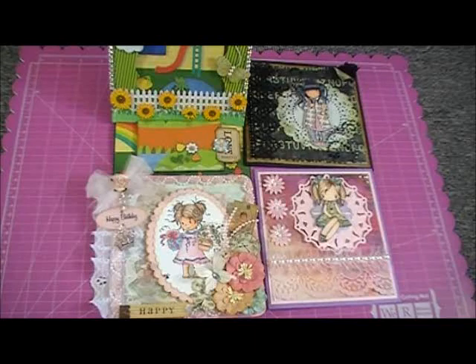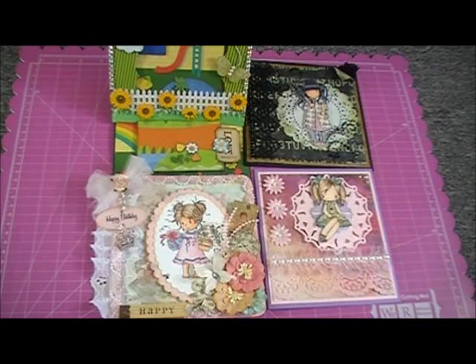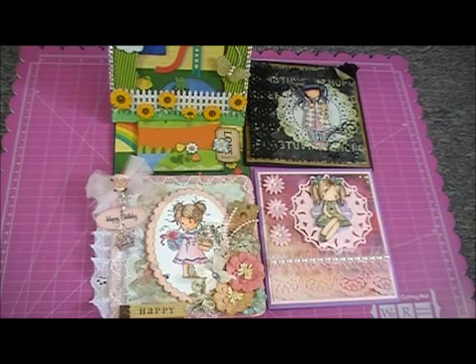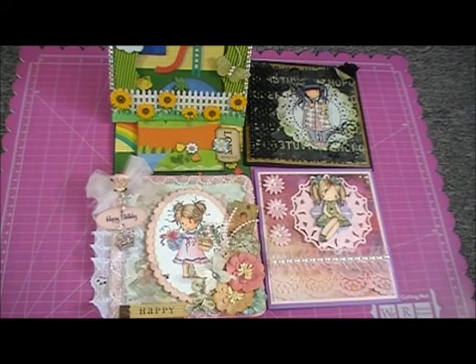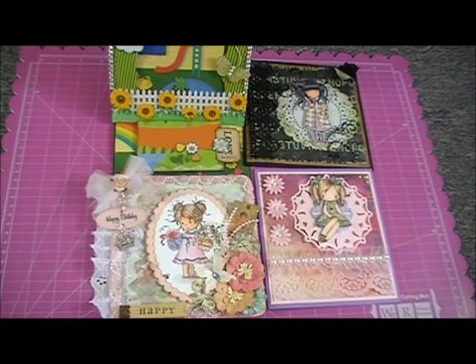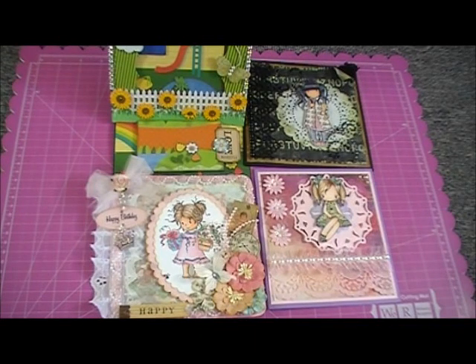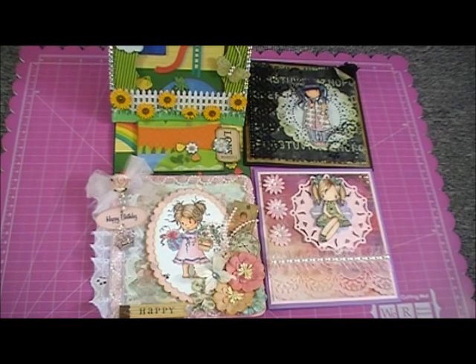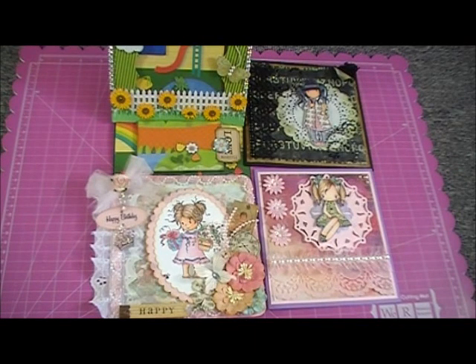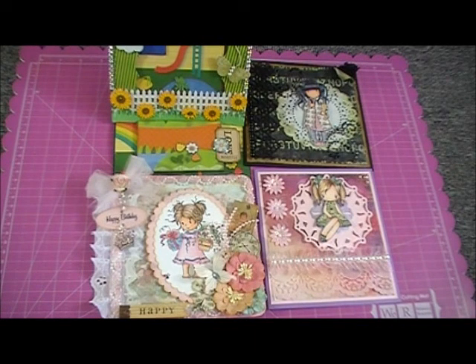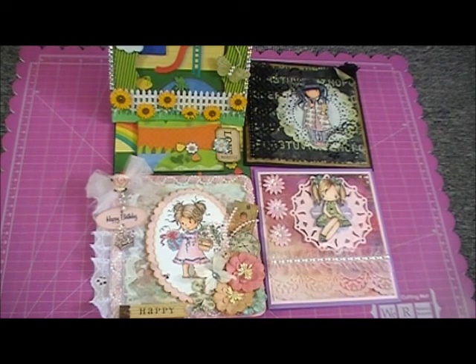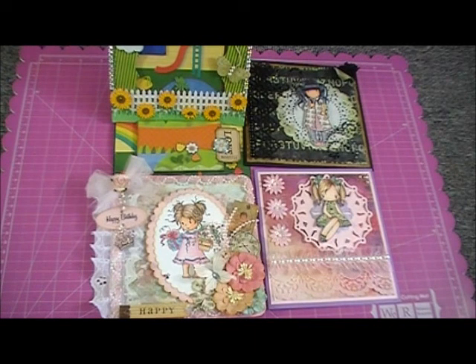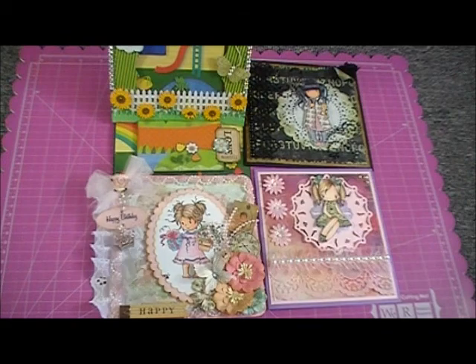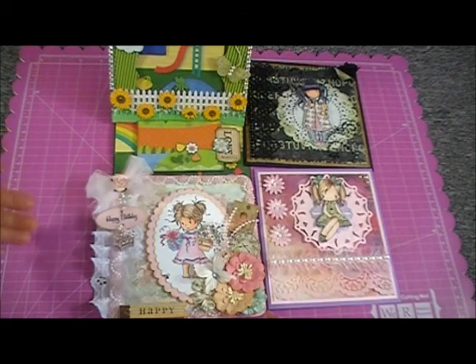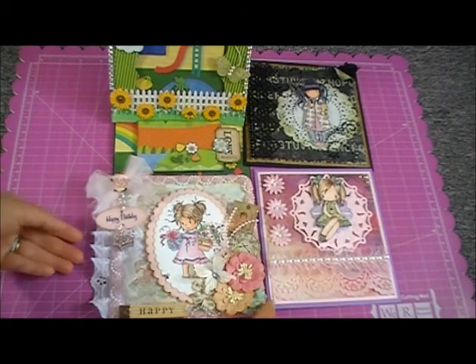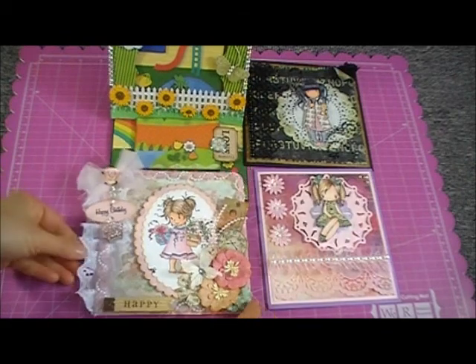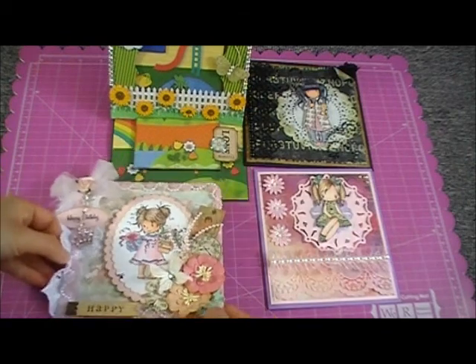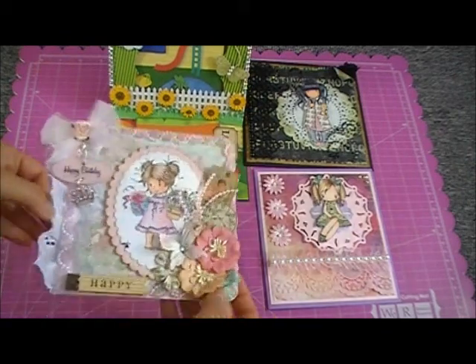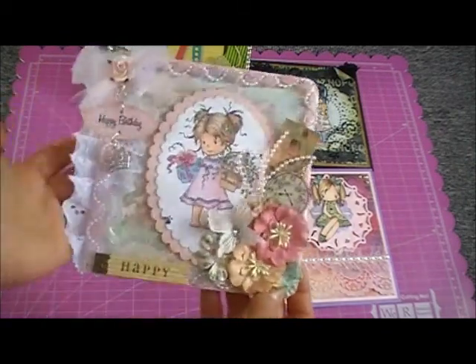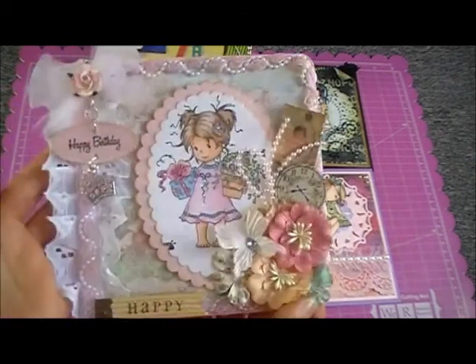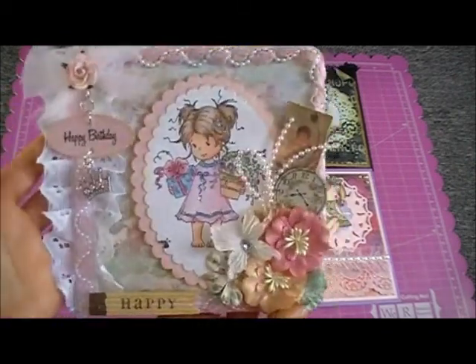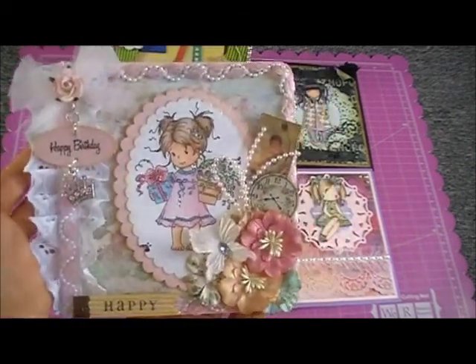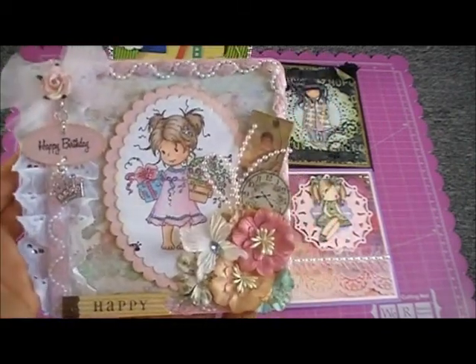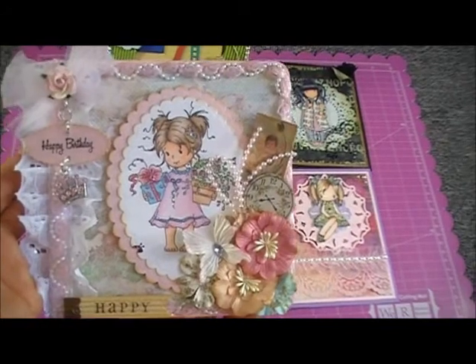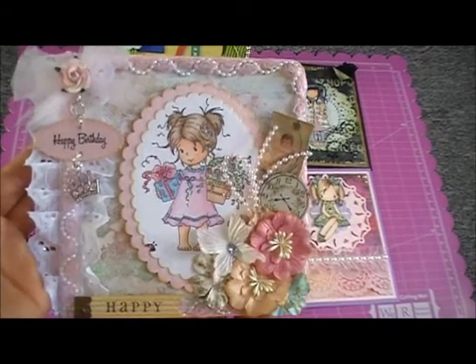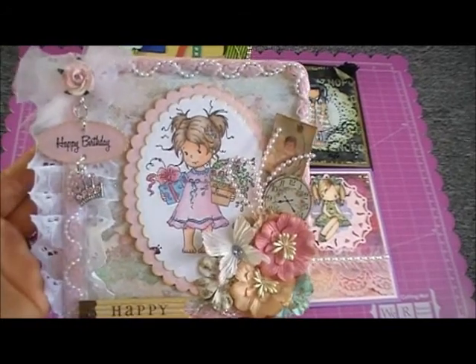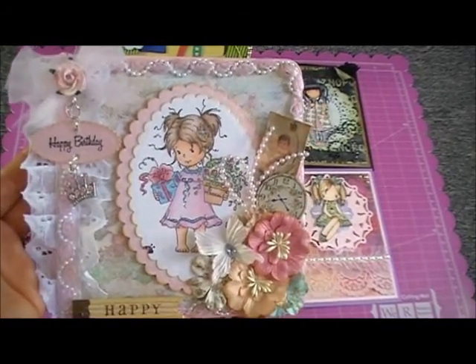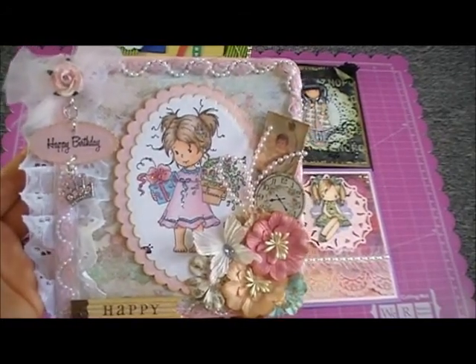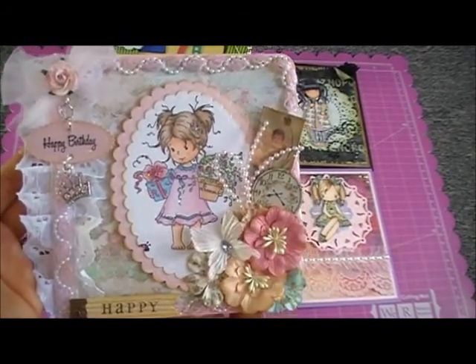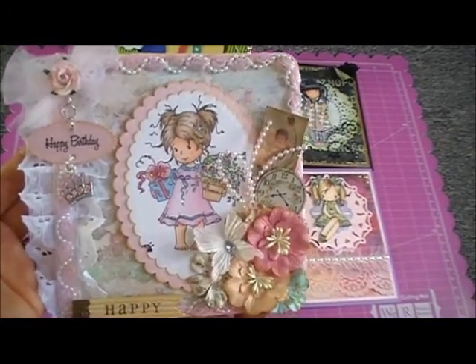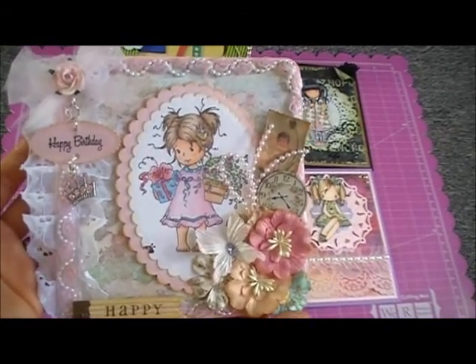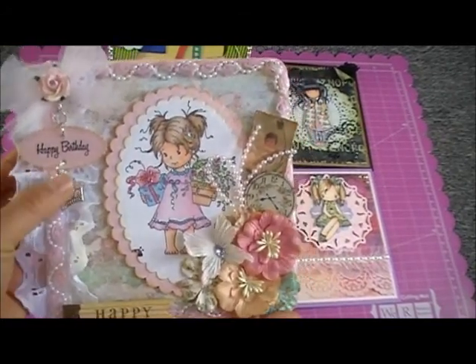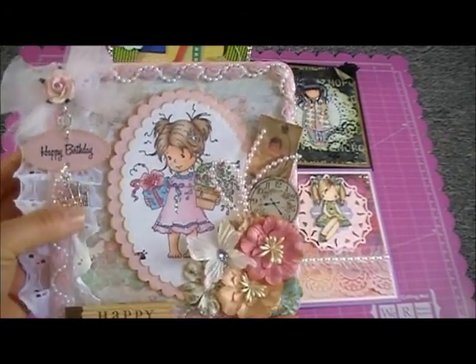Hi, it's Elaine. Today I'm gonna share with you these four cards I made. First, let's start with this one — I made this card, this is a birthday card I made for my little girl, she's my youngest.